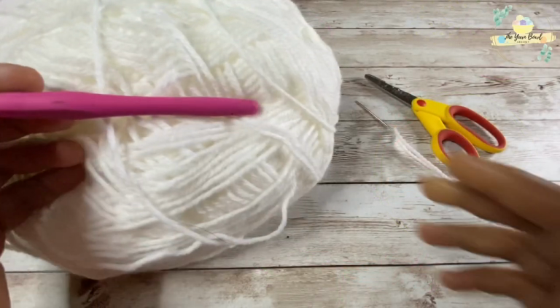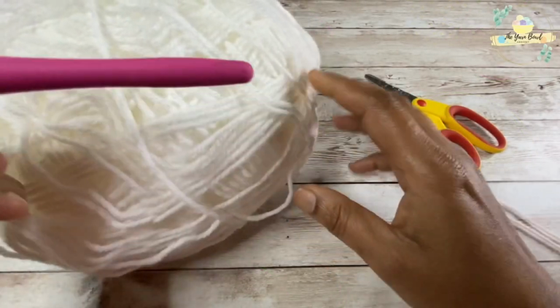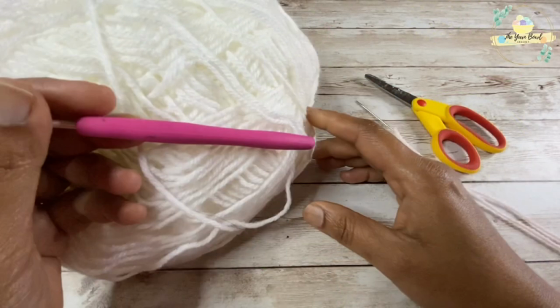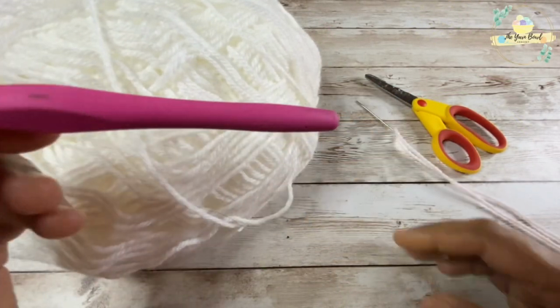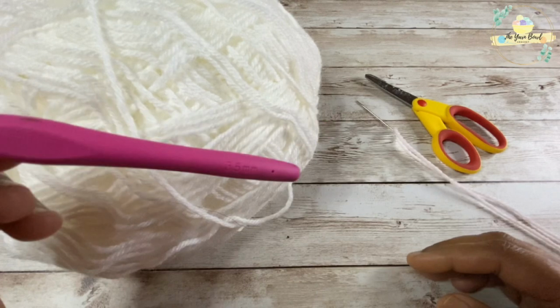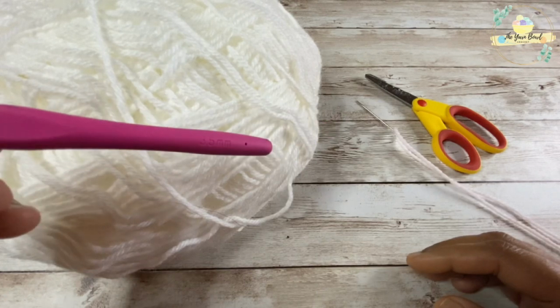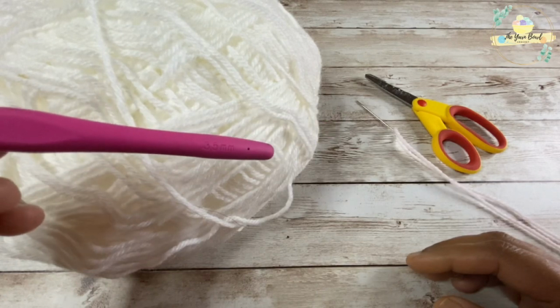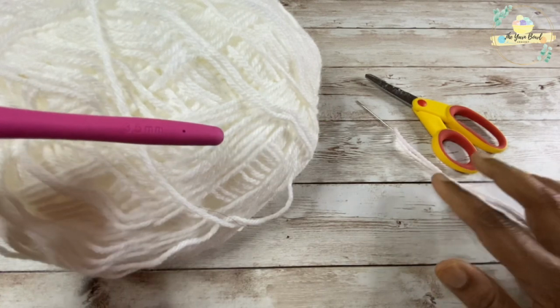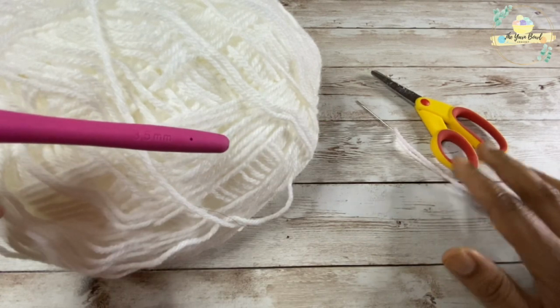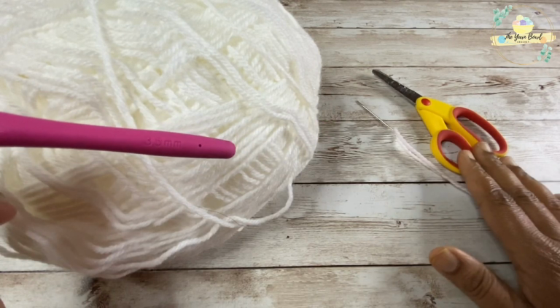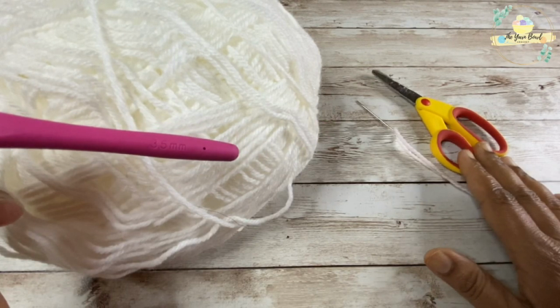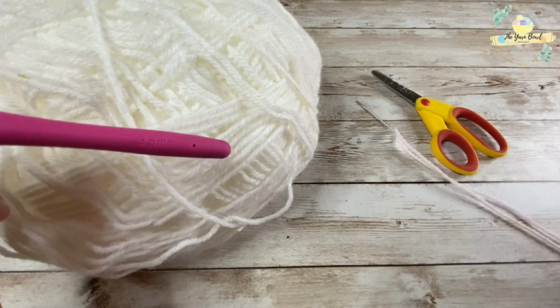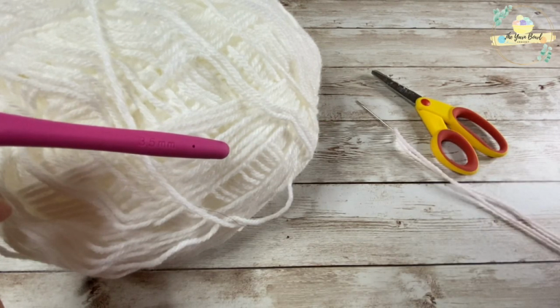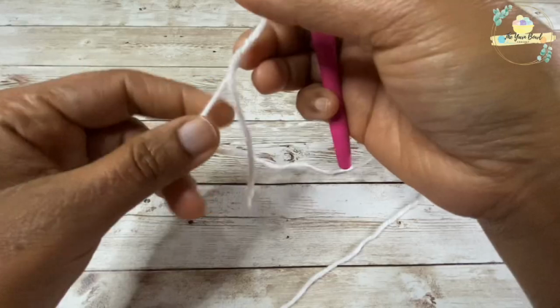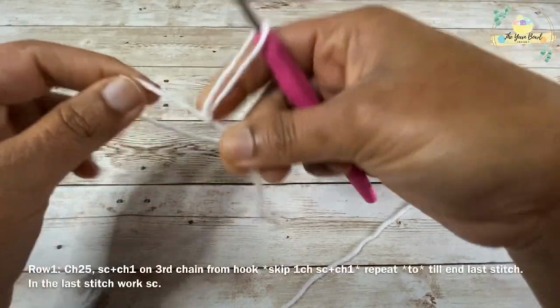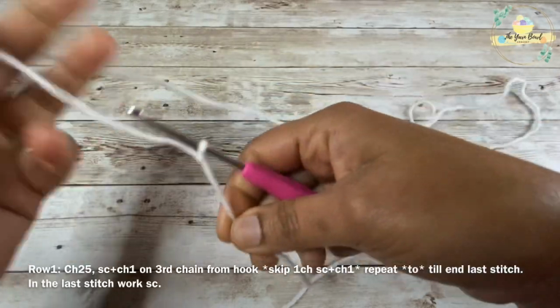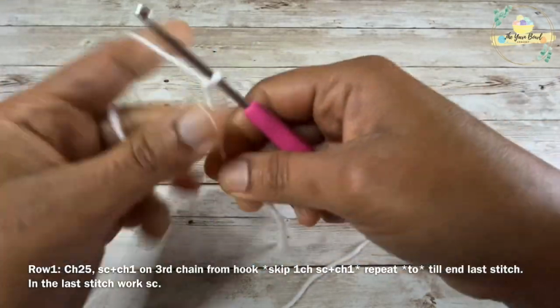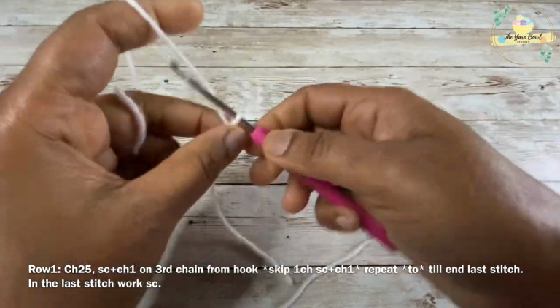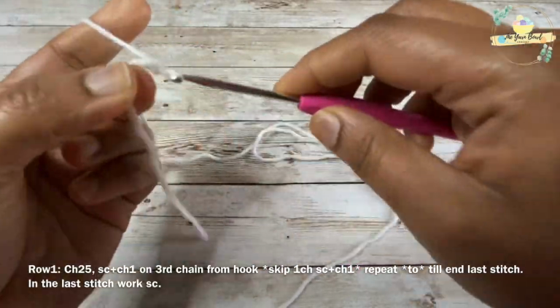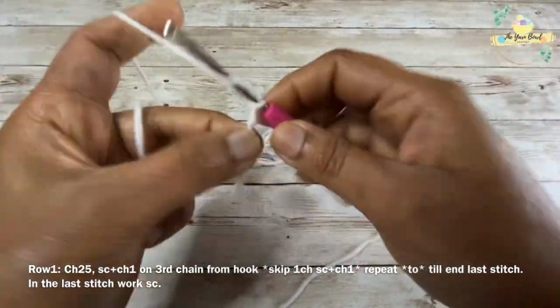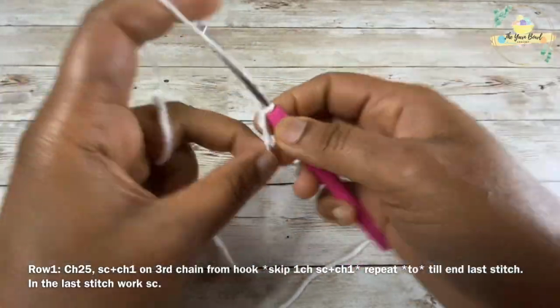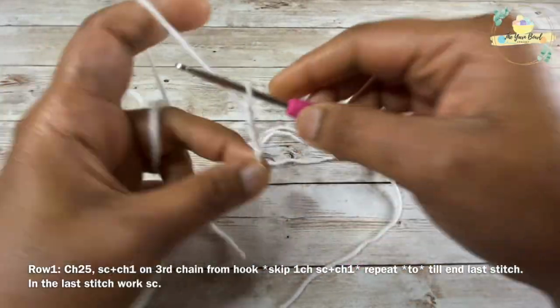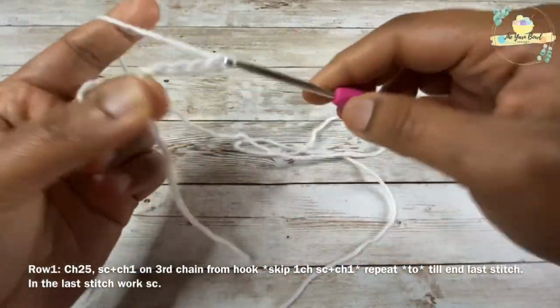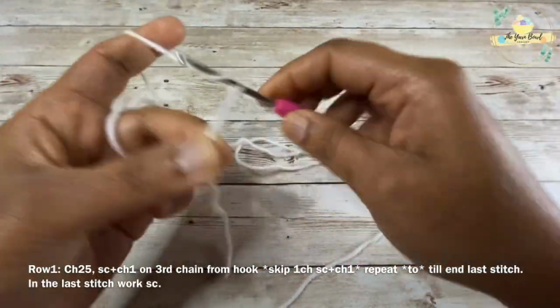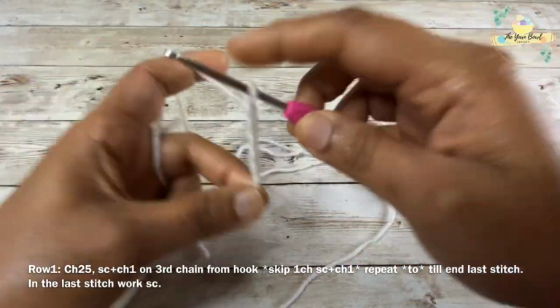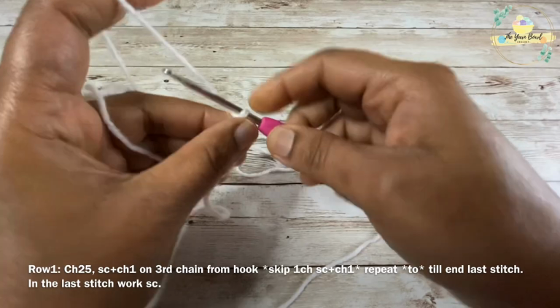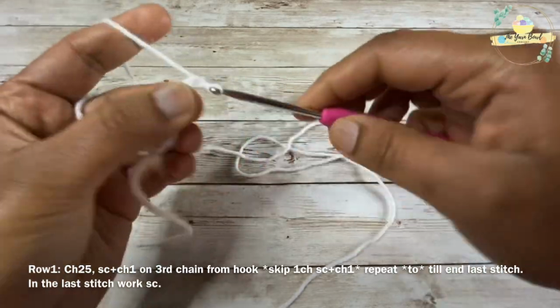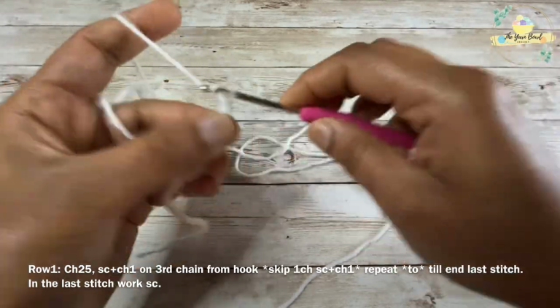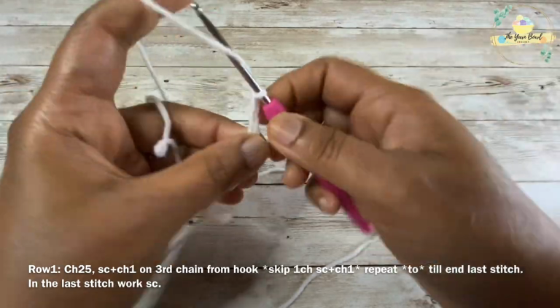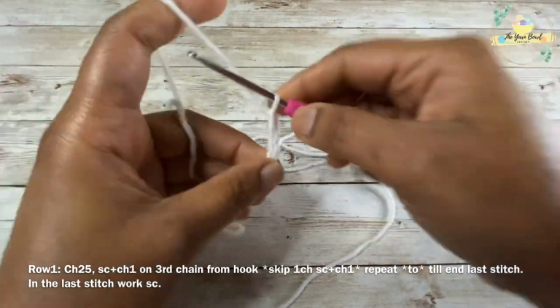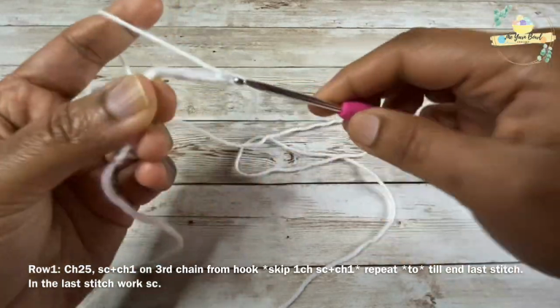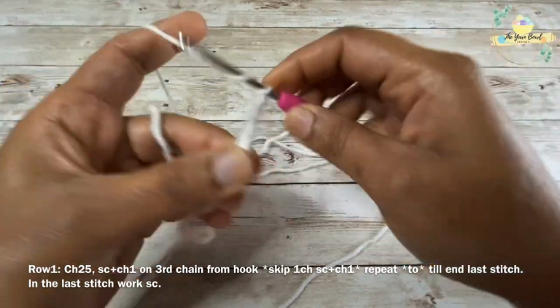I'll be using Lion Brand's Pound of Love yarn and a 3.5 millimeter crochet hook. I will also be using scissors and a tapestry needle for this project. For row one, I will need to work chain 25 — do a slip knot and work chain 25.